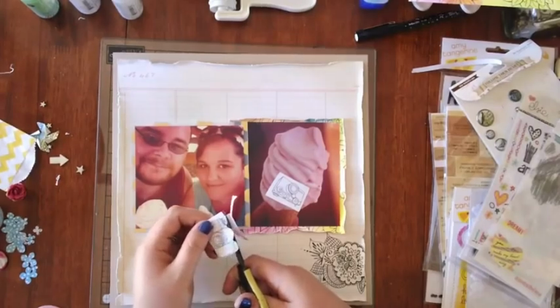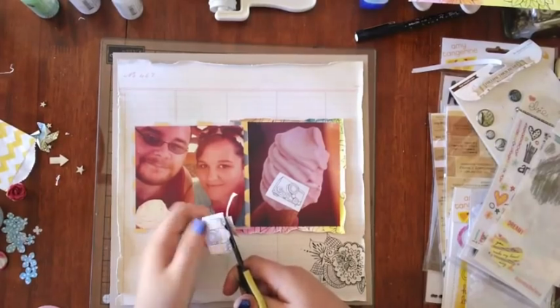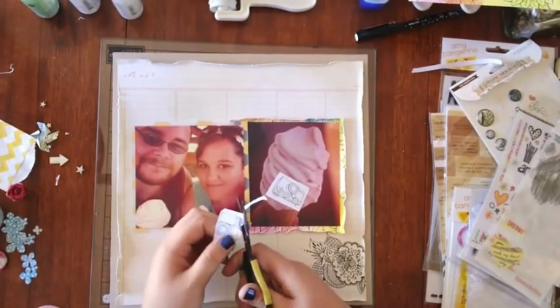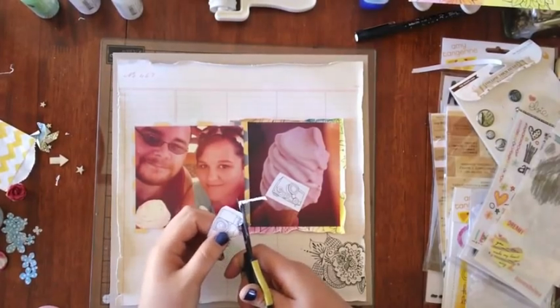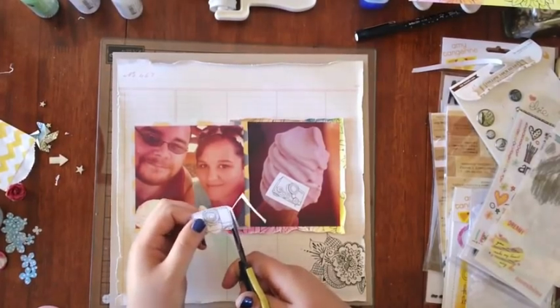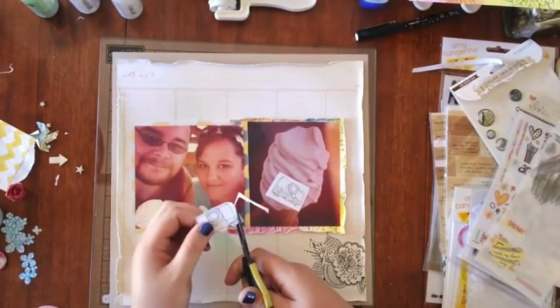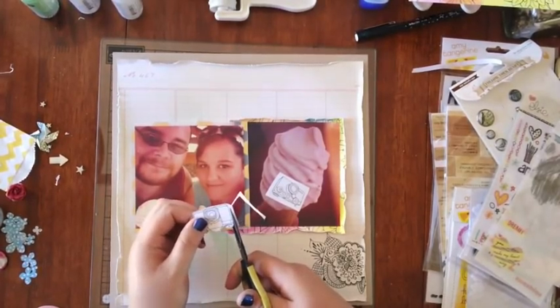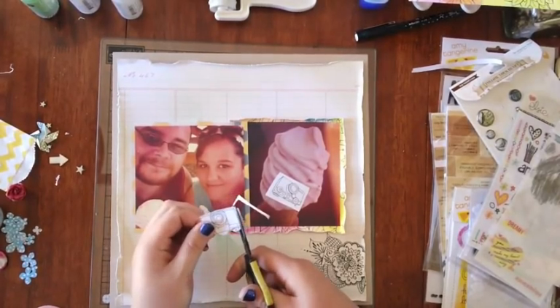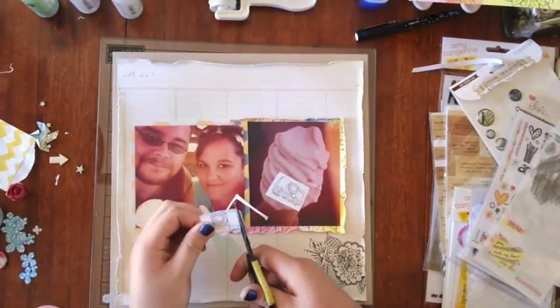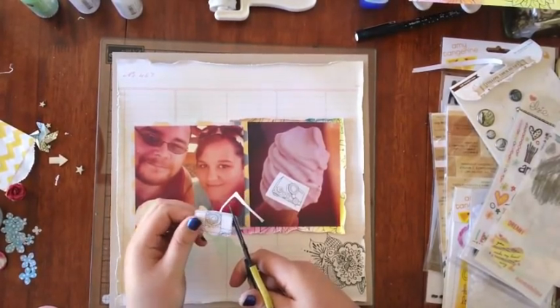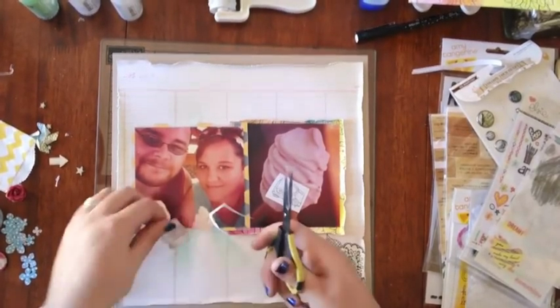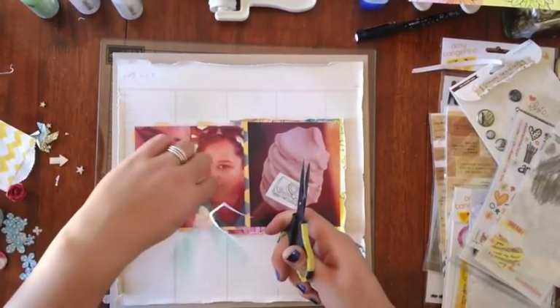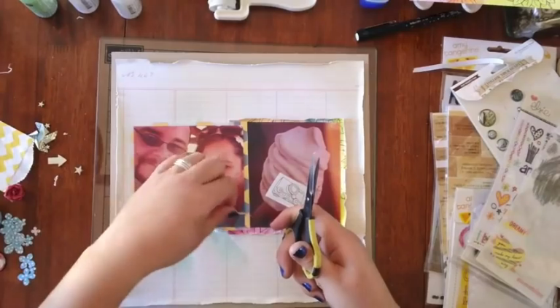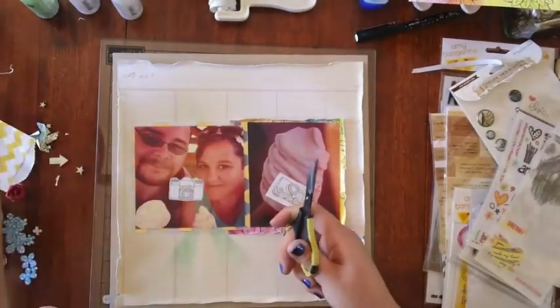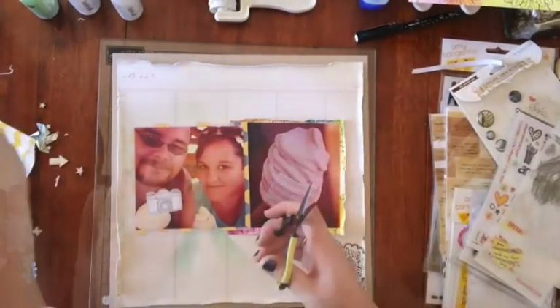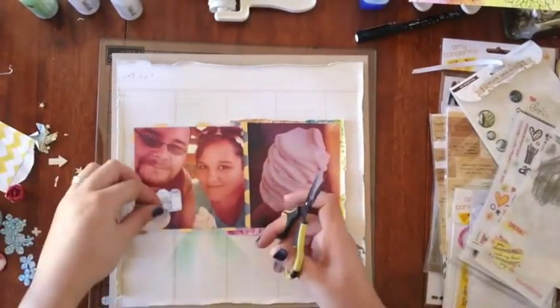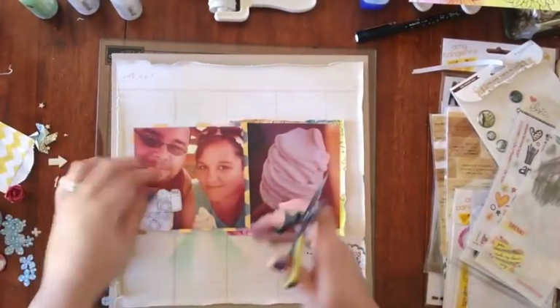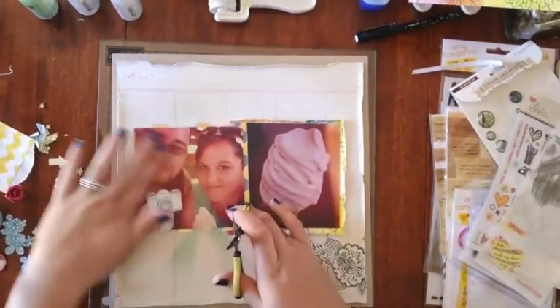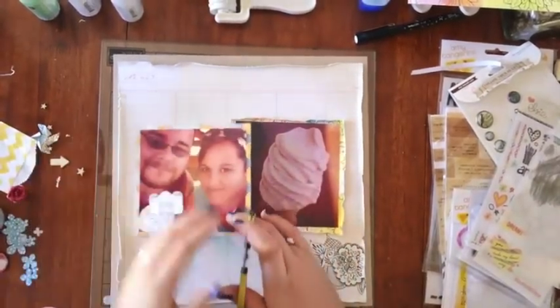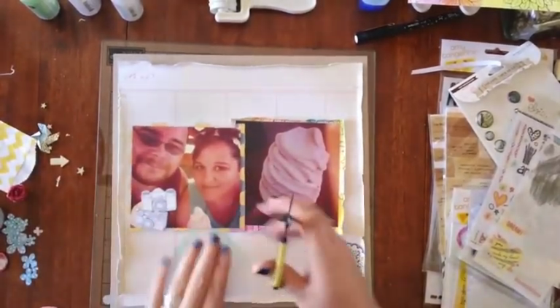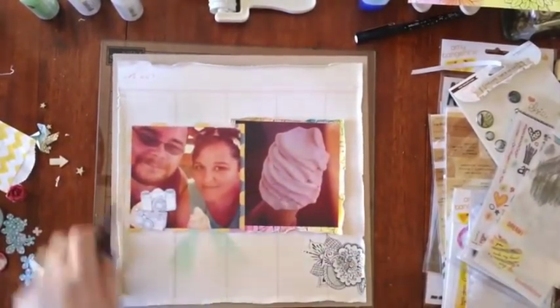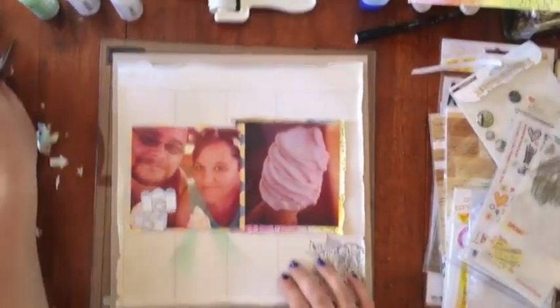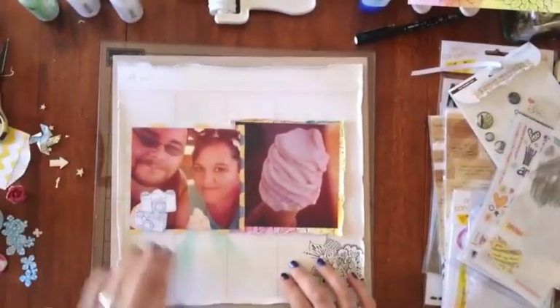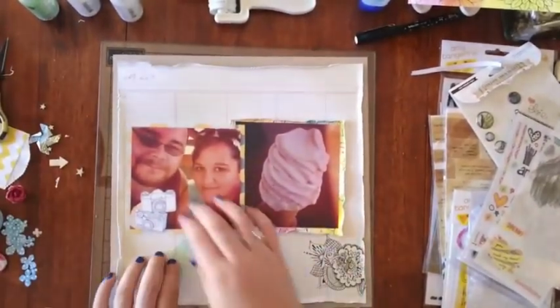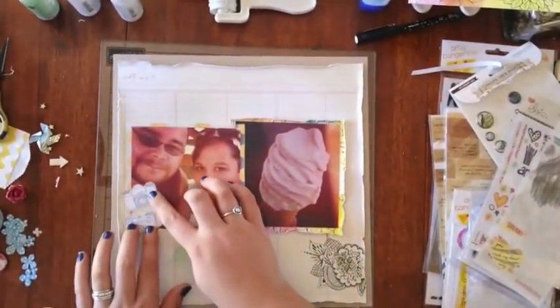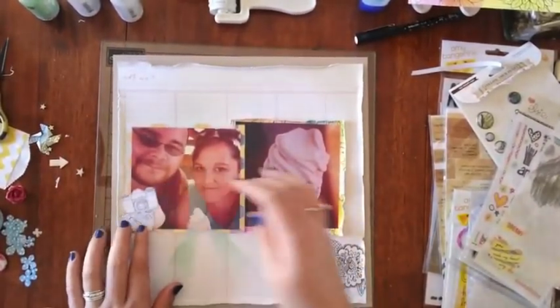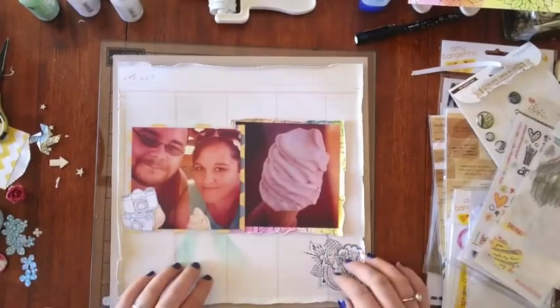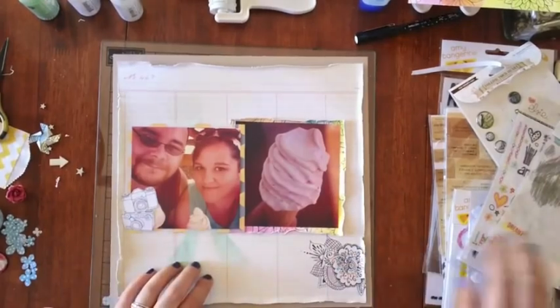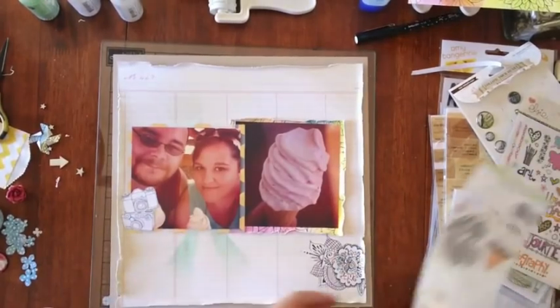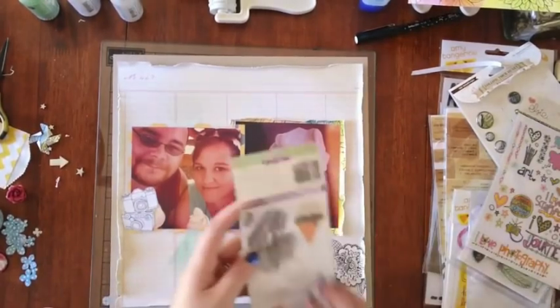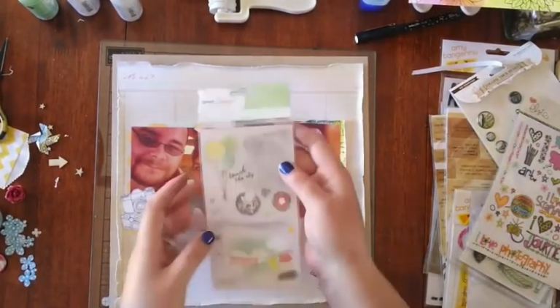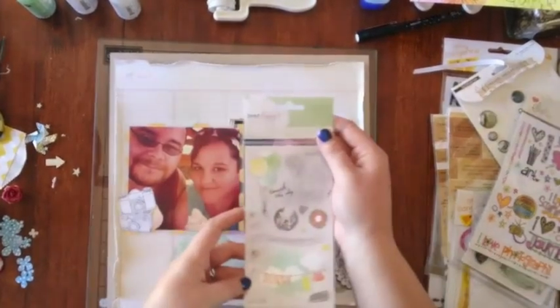Put cameras in more! The Maggie Holmes collection has a really nice piece of paper with cameras all over it — I think it might be called Dream.